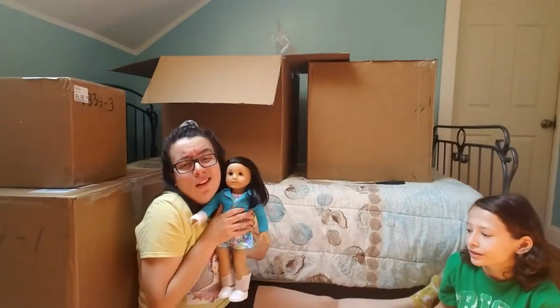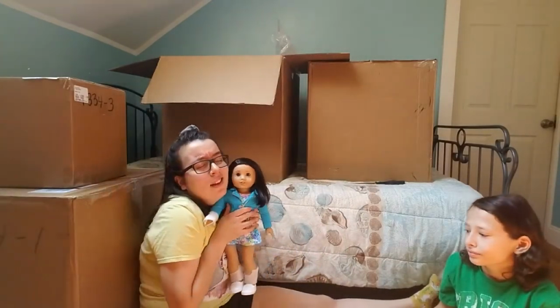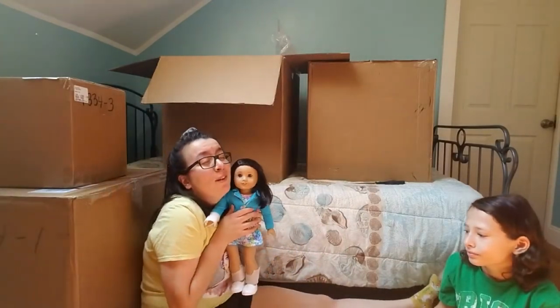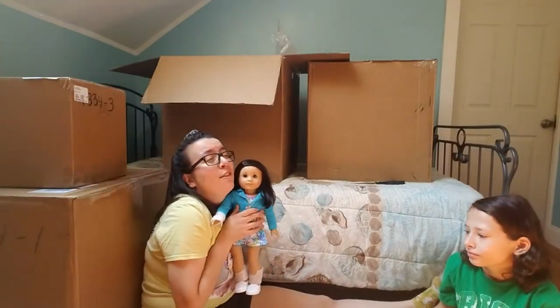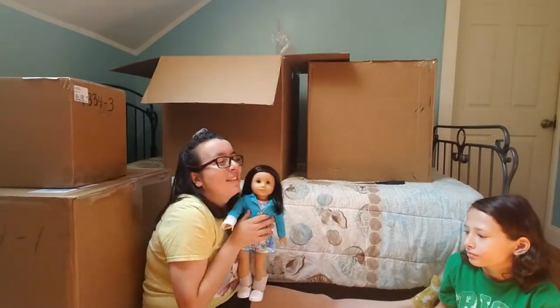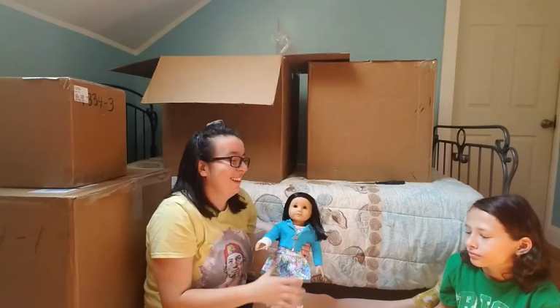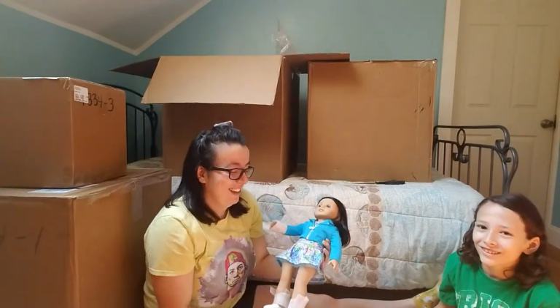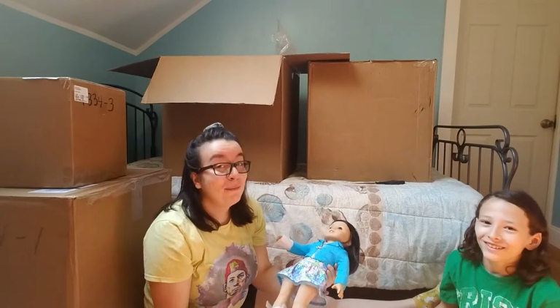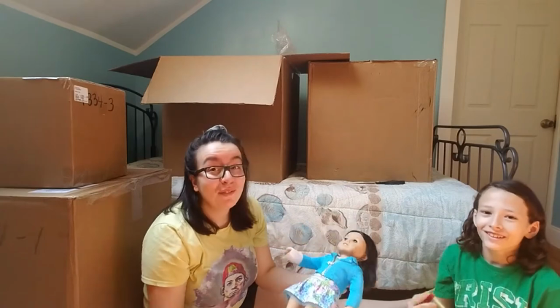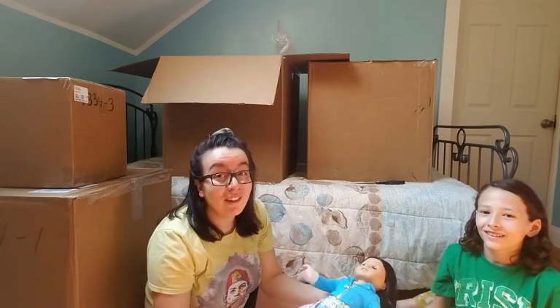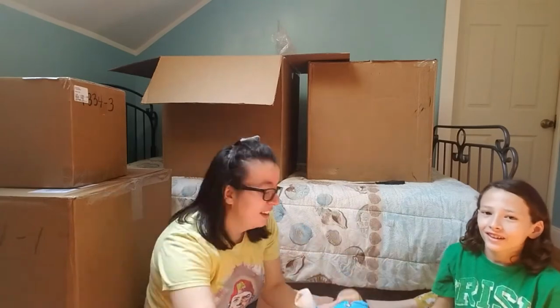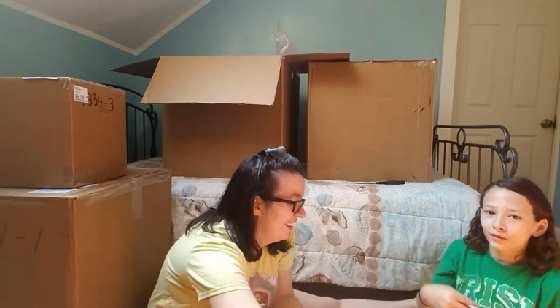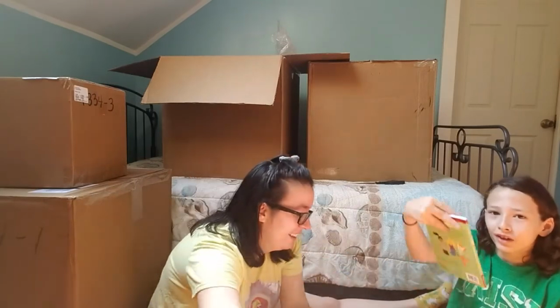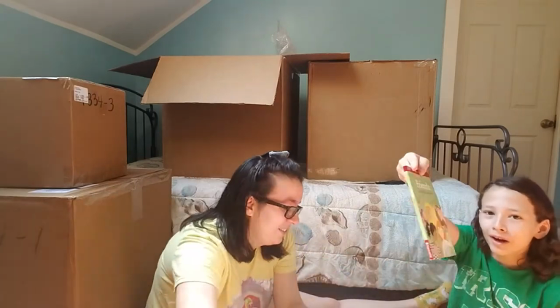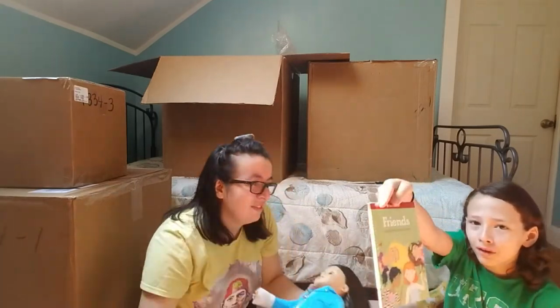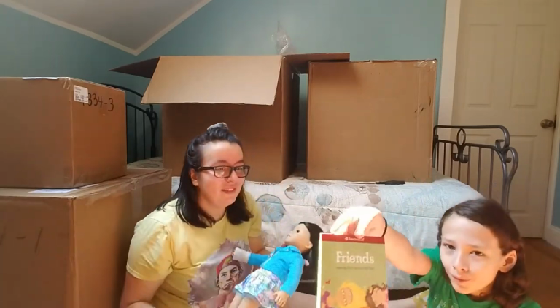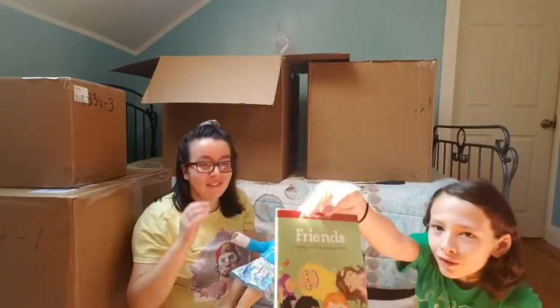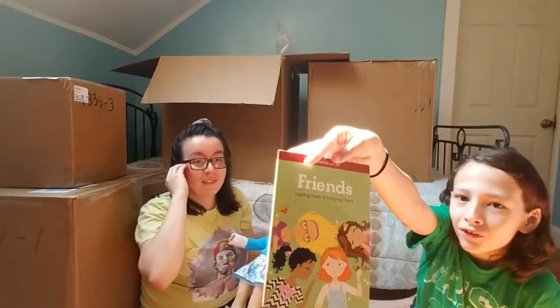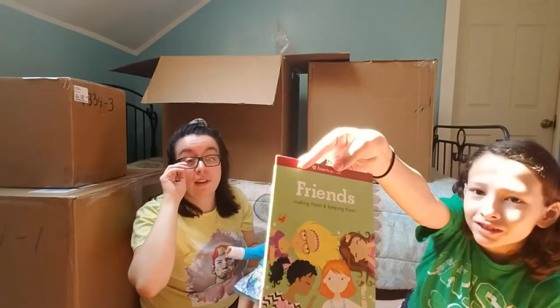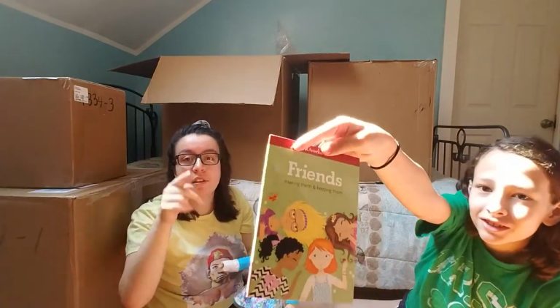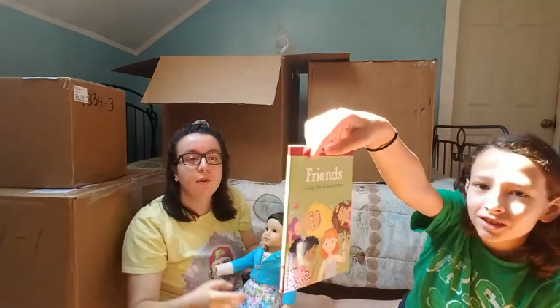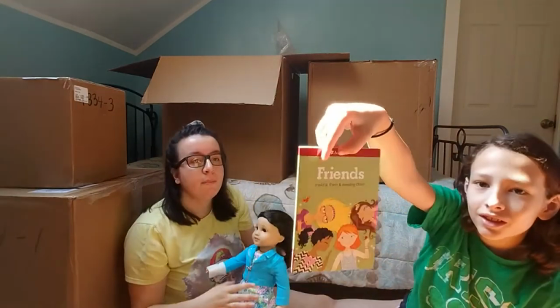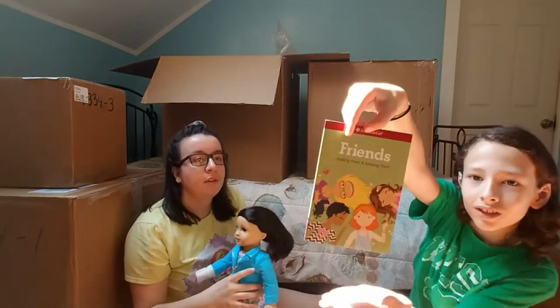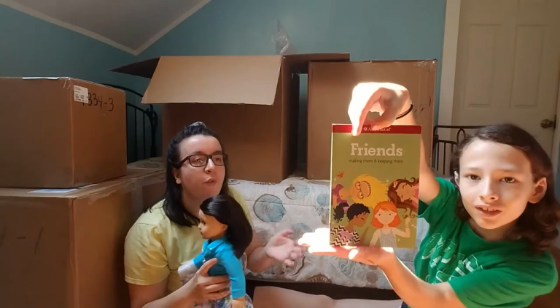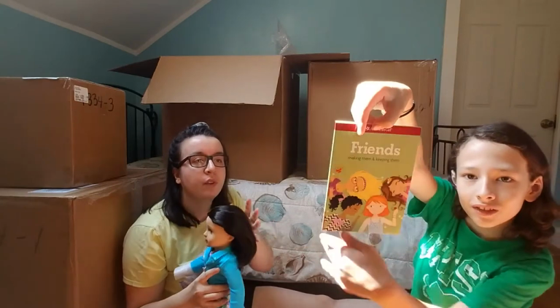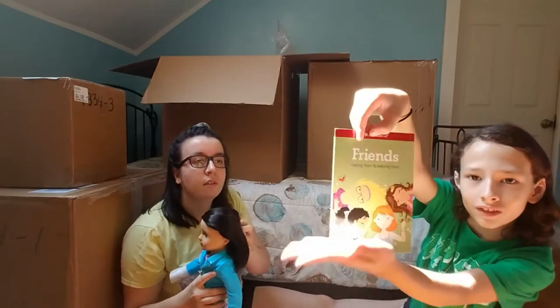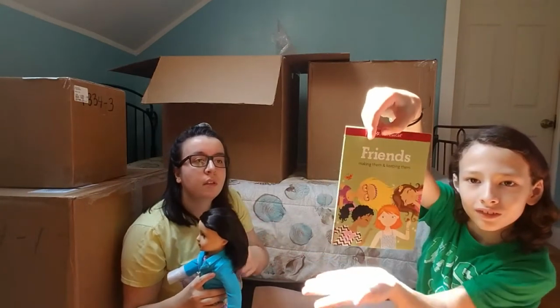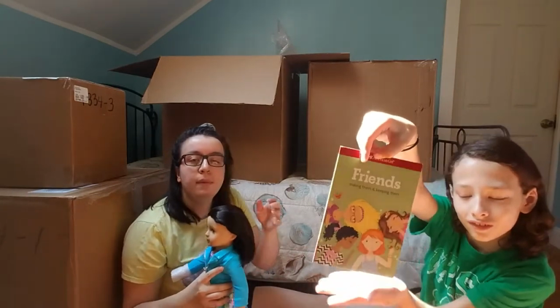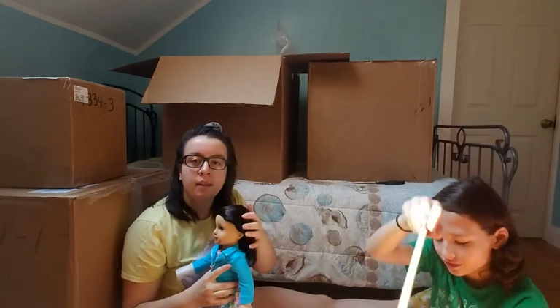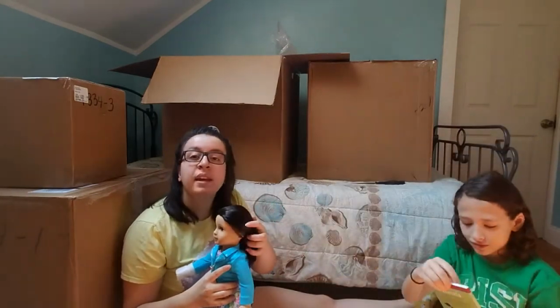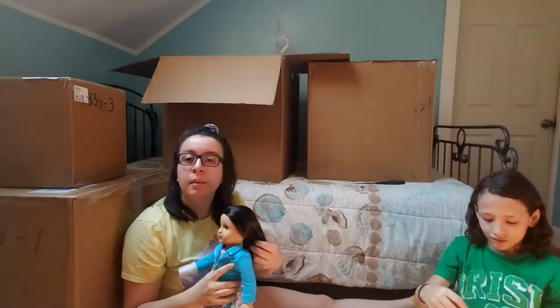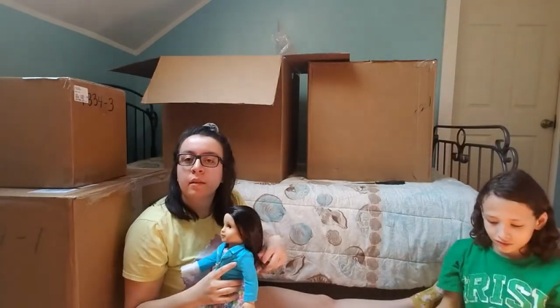She's mine forever! She came with her book — 'Friends: Making Them and Keeping Them.' Don't forget to go buy her book too!